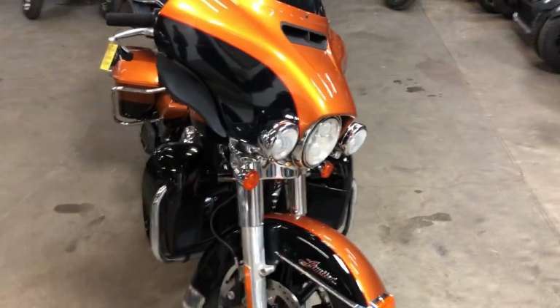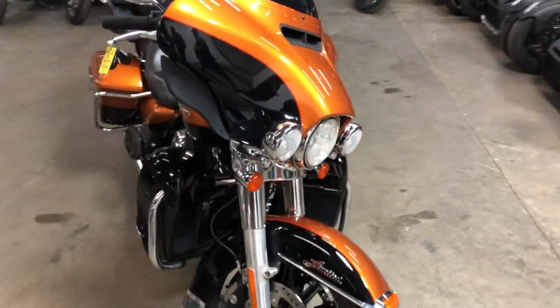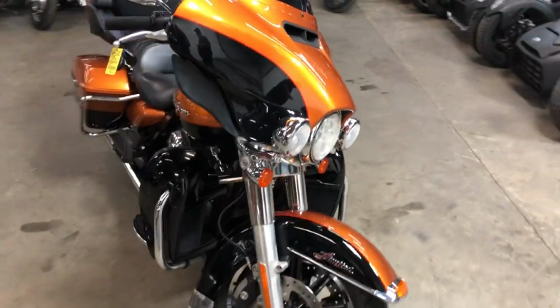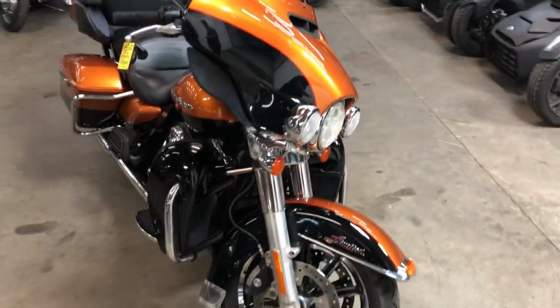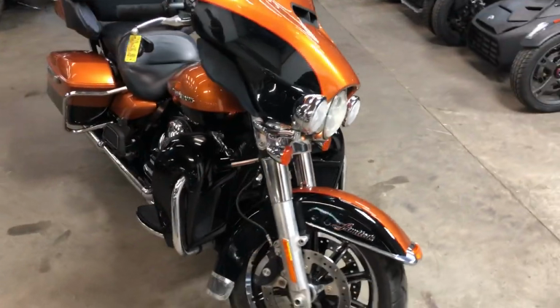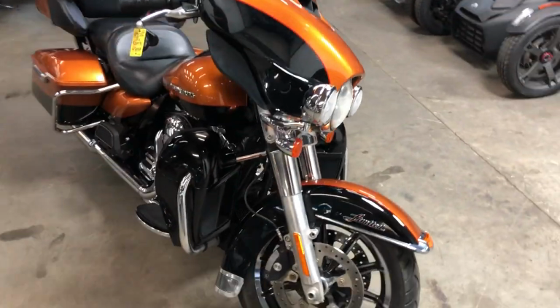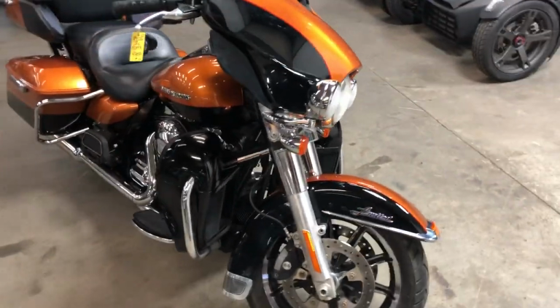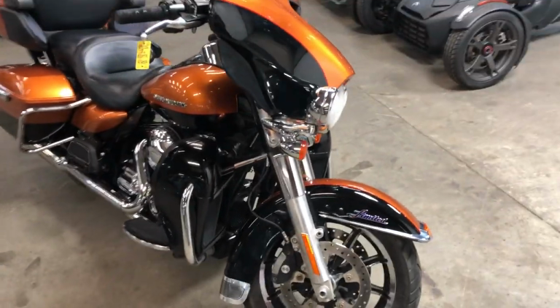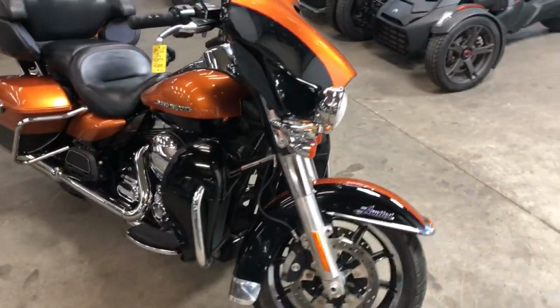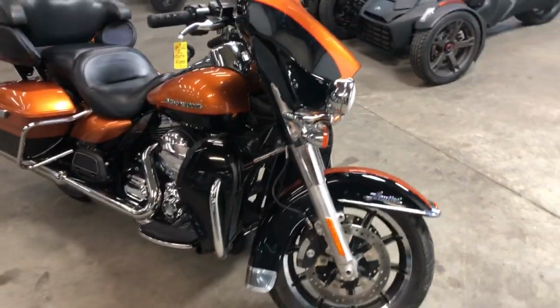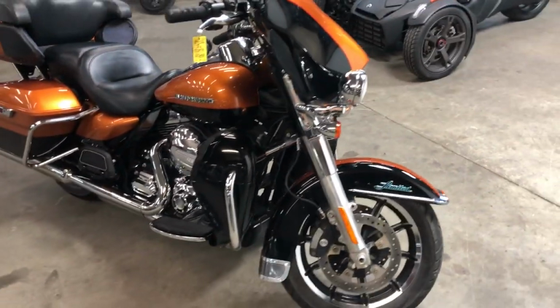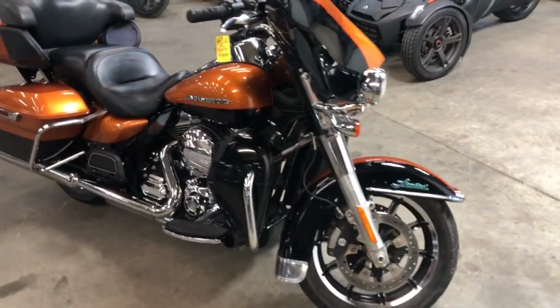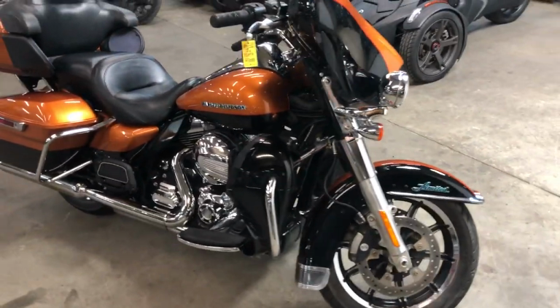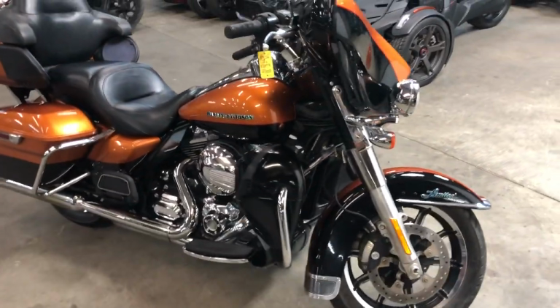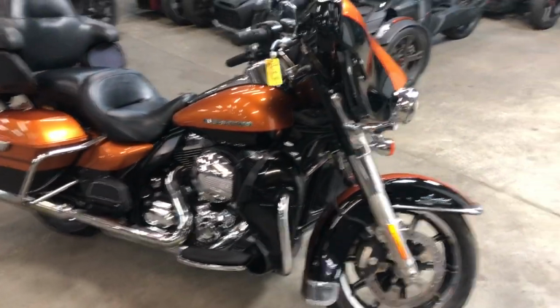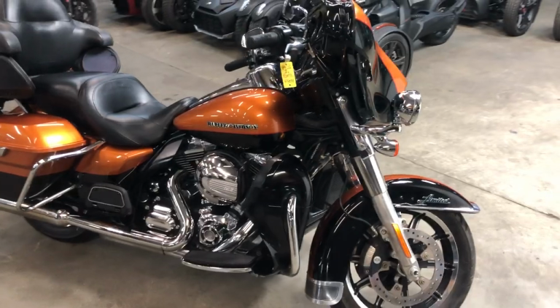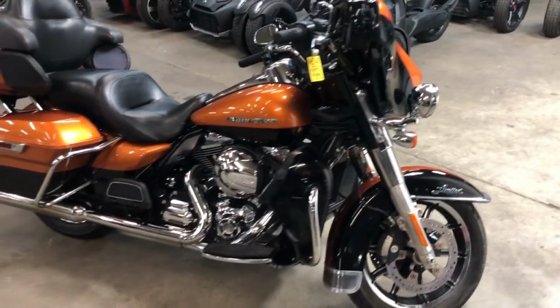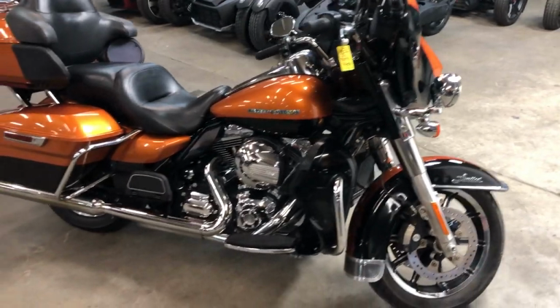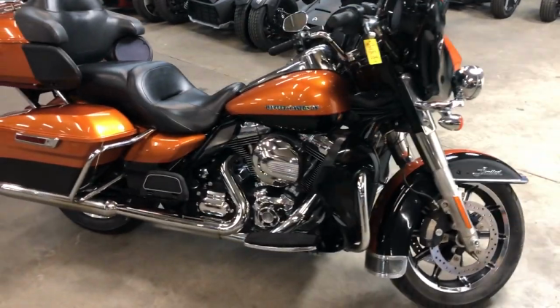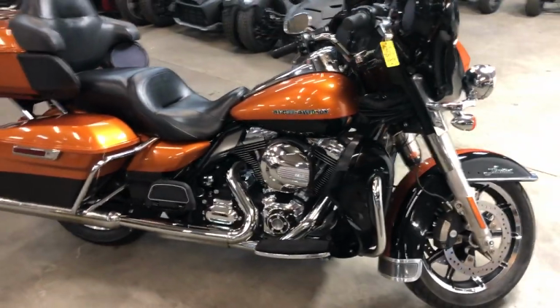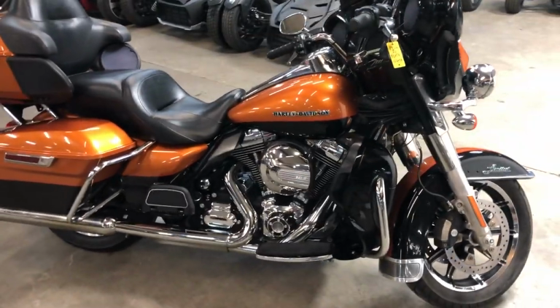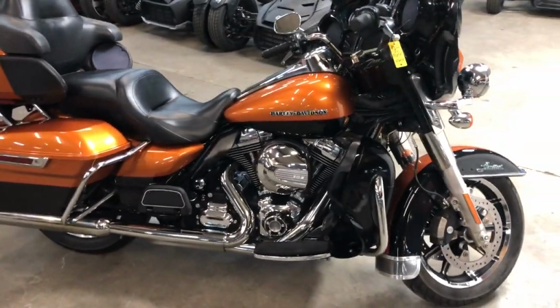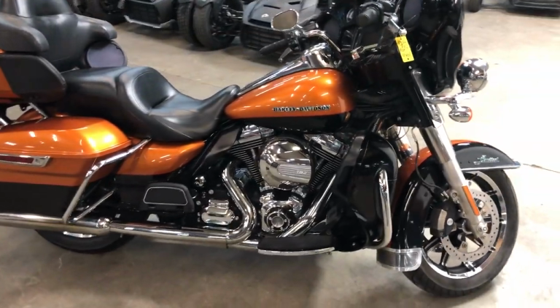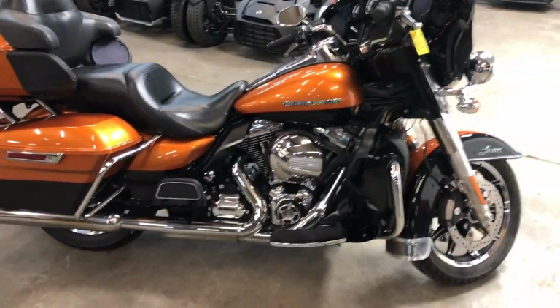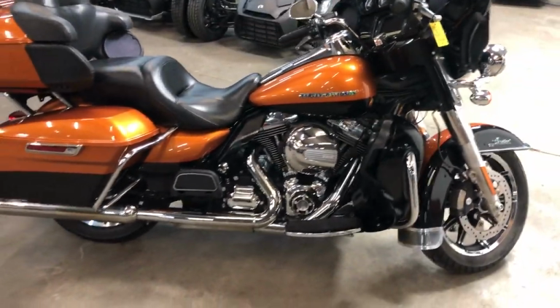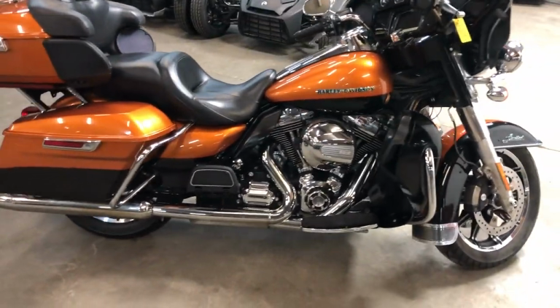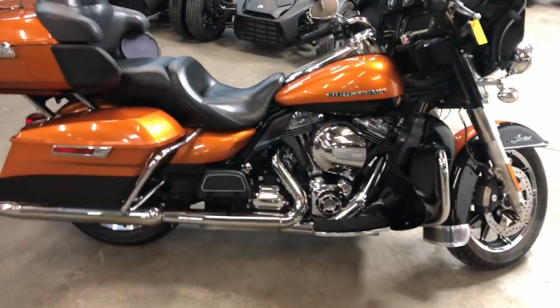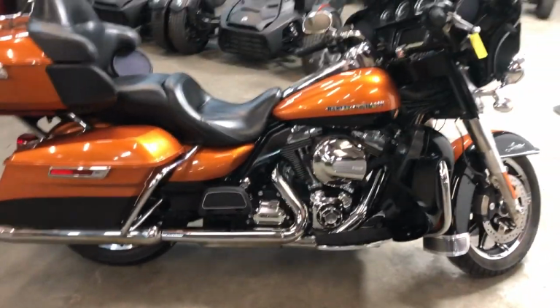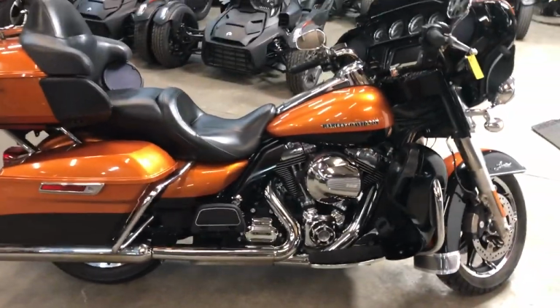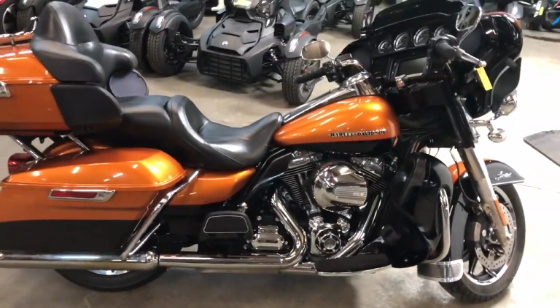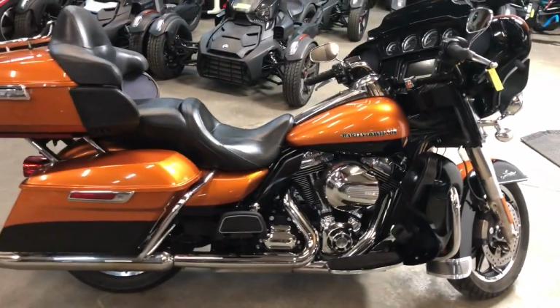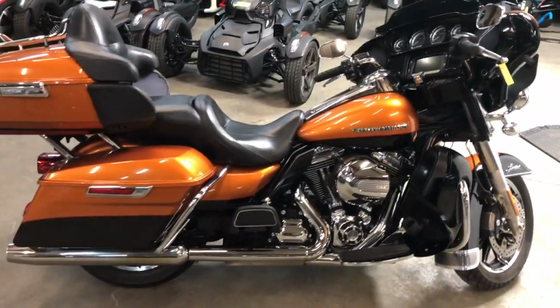Only 25,987 miles. Super clean. No modifications. Certified. Includes a warranty. You can buy this one with confidence. Just serviced at the dealership.